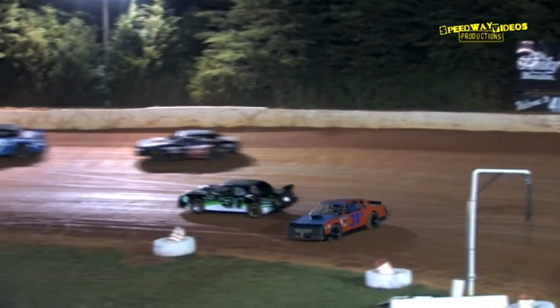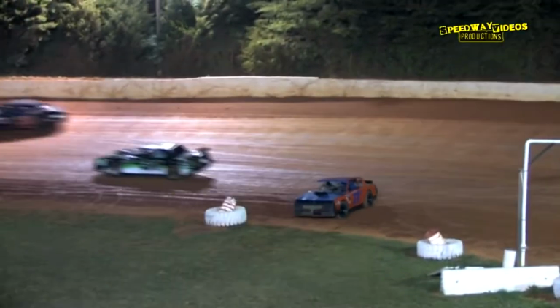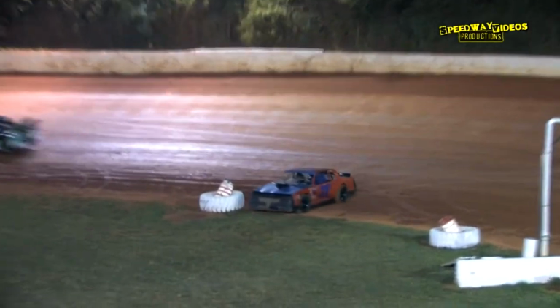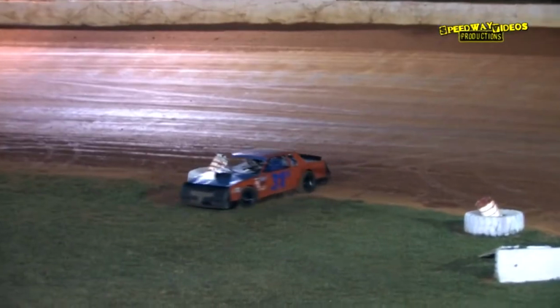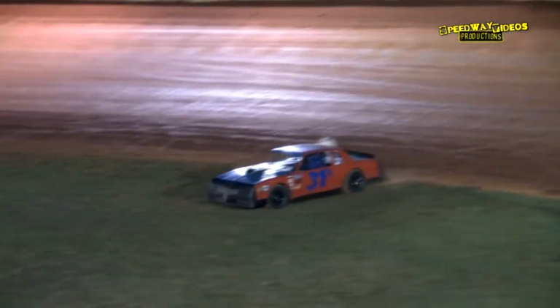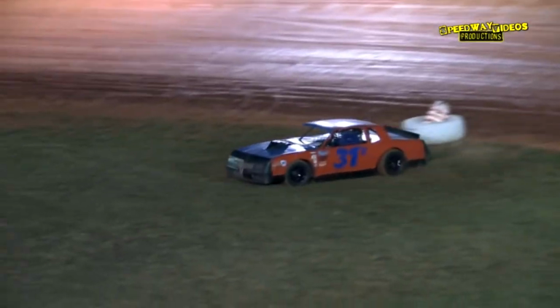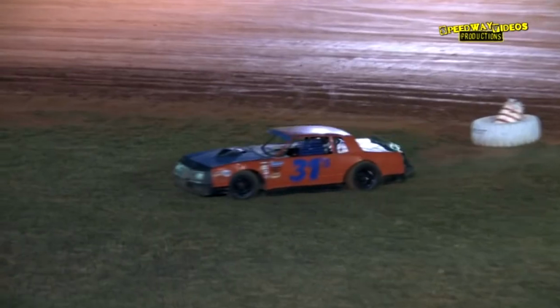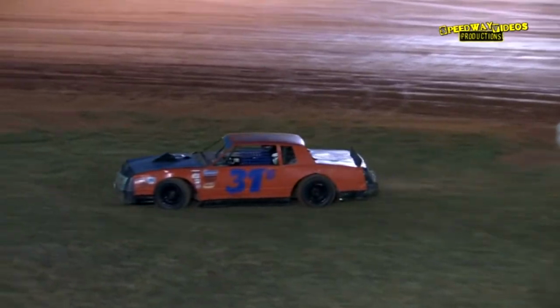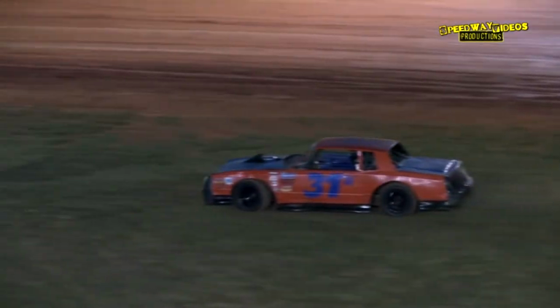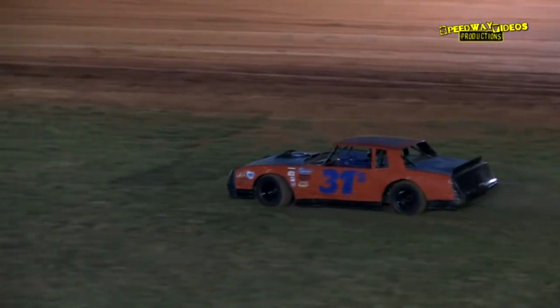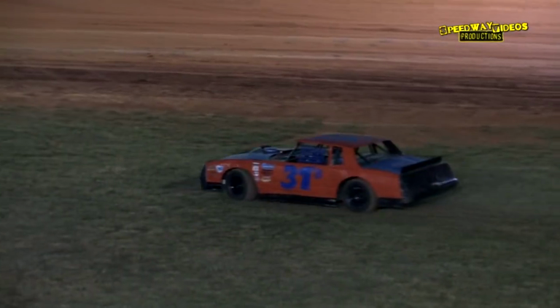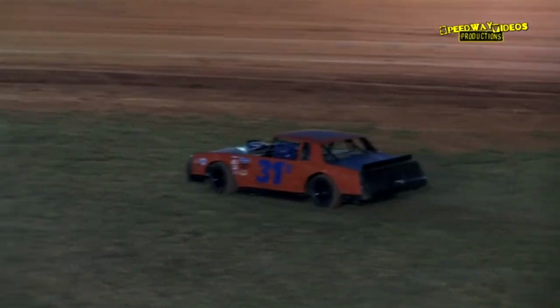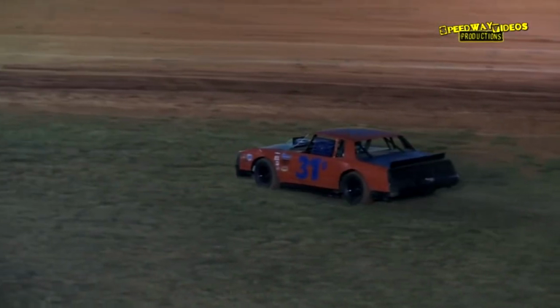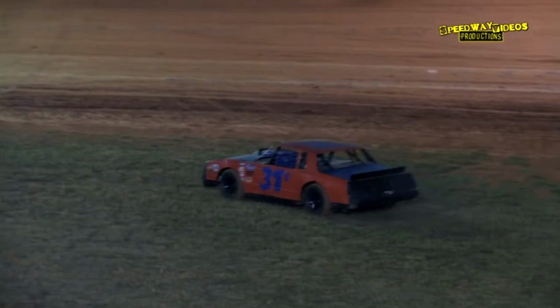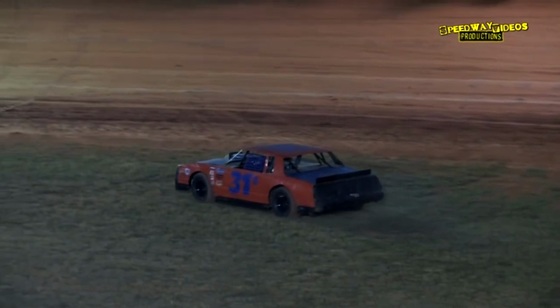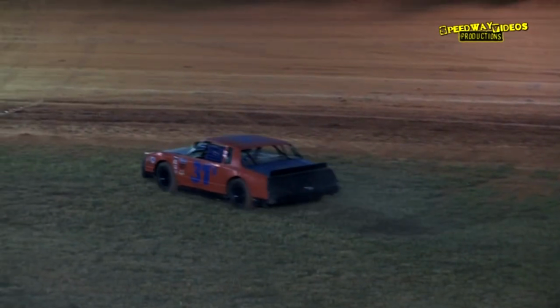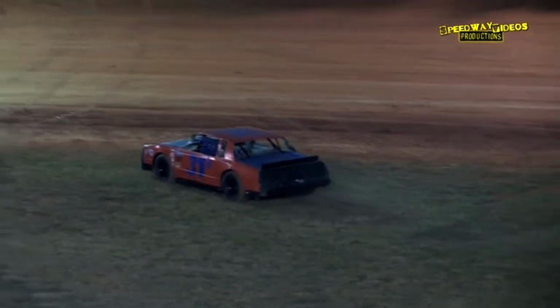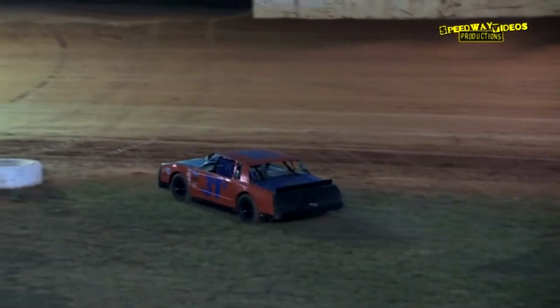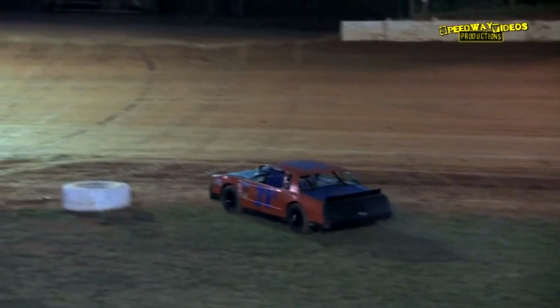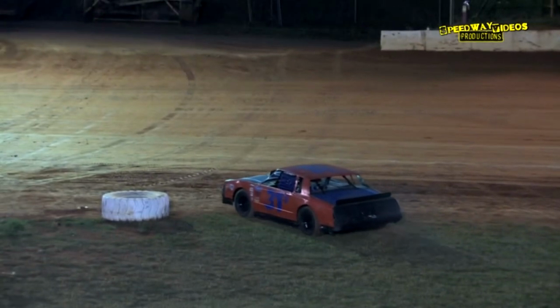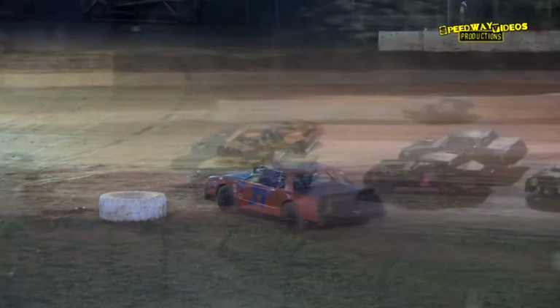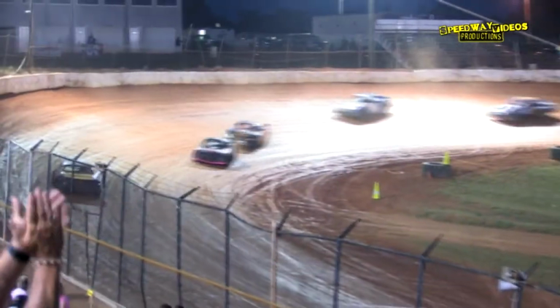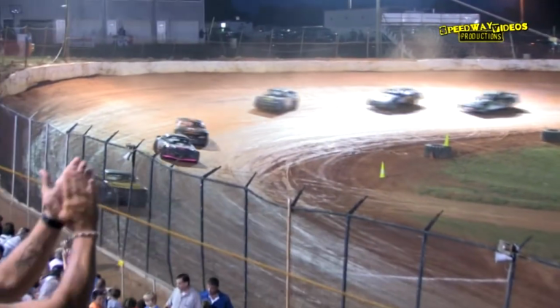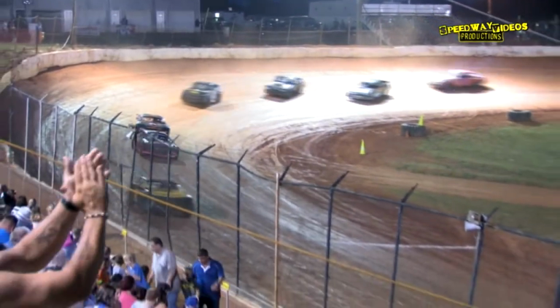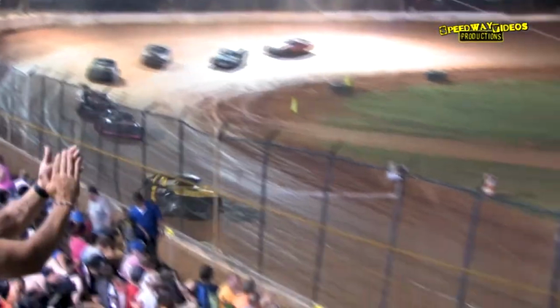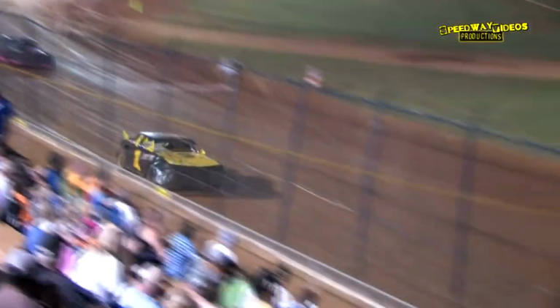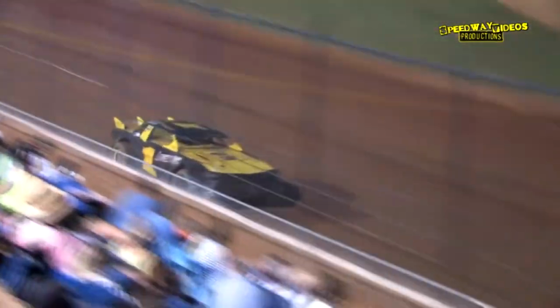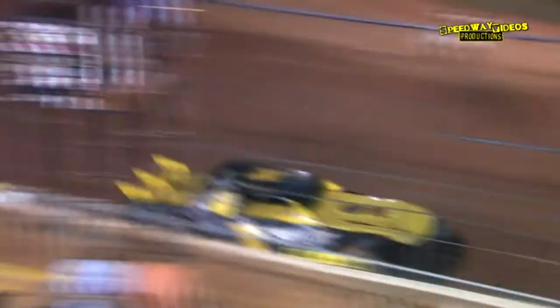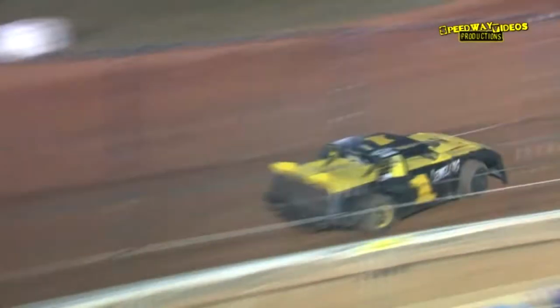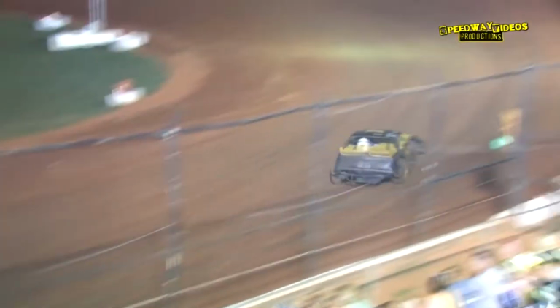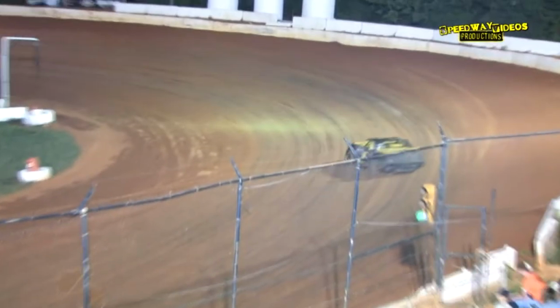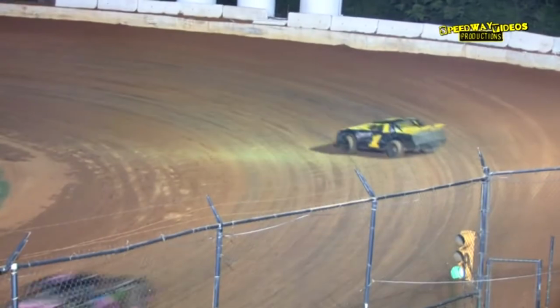Trouble over here in turn two. The B-31, Brandon Jarnigan gets sideways, collecting the 31B of Willie Bessler. Caution will fly here with no laps completed. That allows David Price to take over the second spot — he'll set his sights on the Bradley Llewellyn machine.